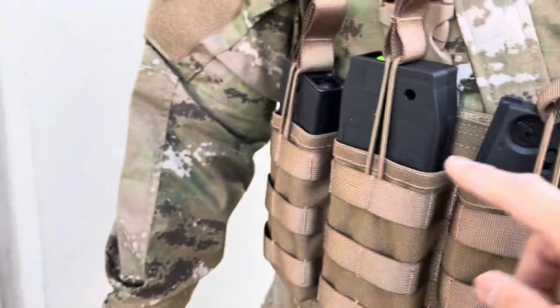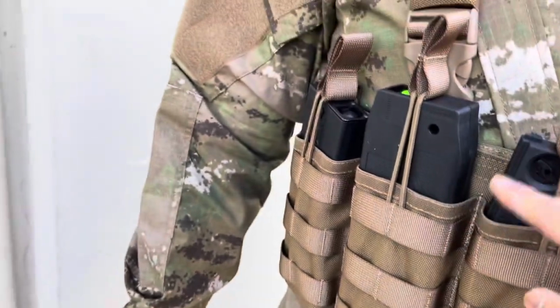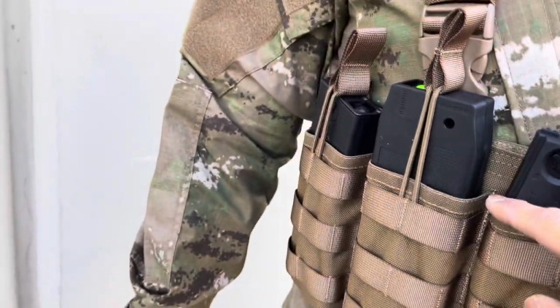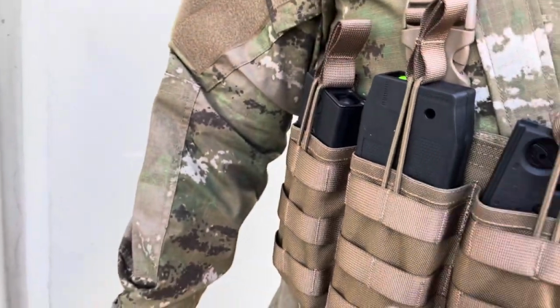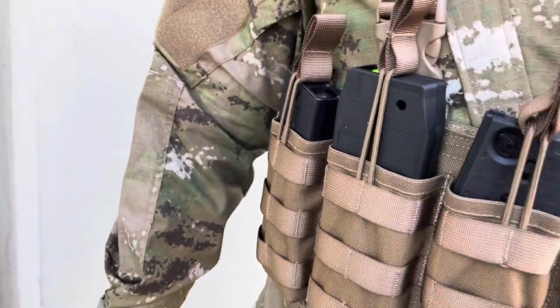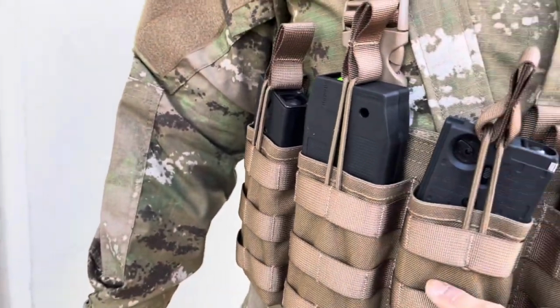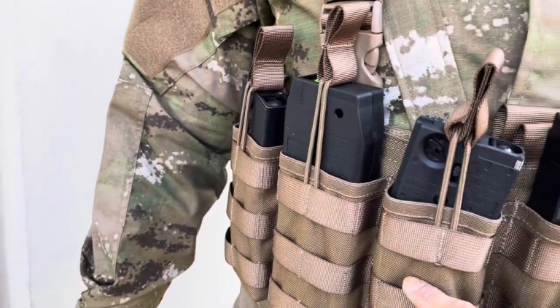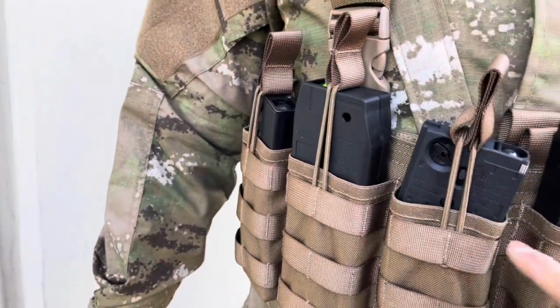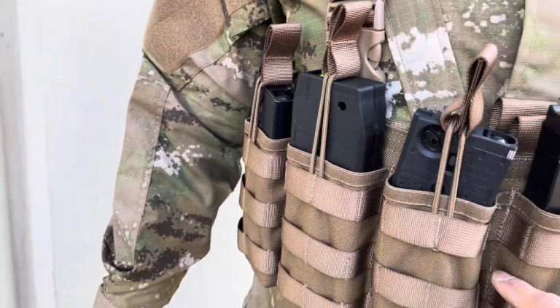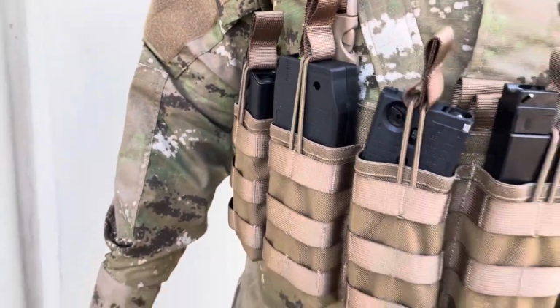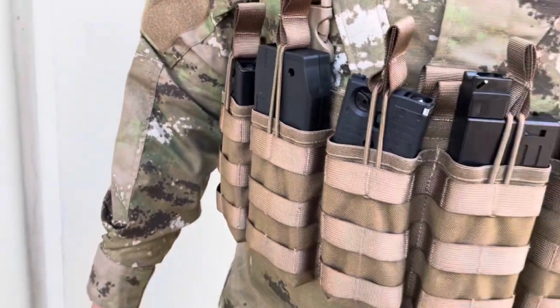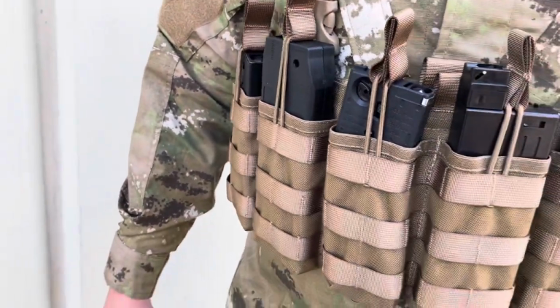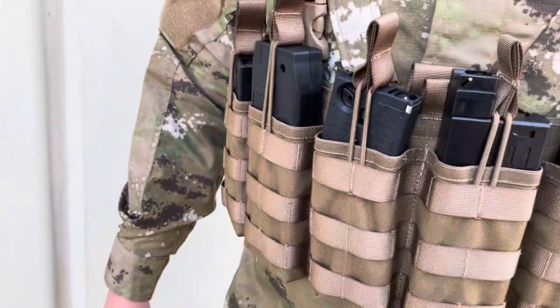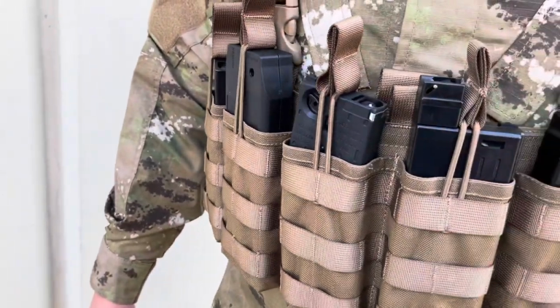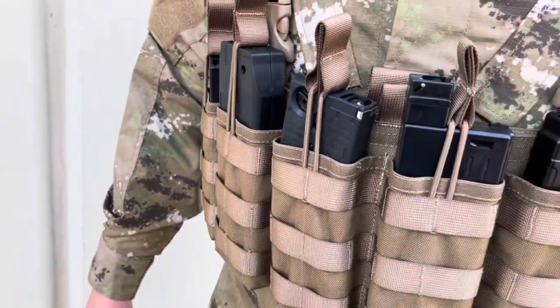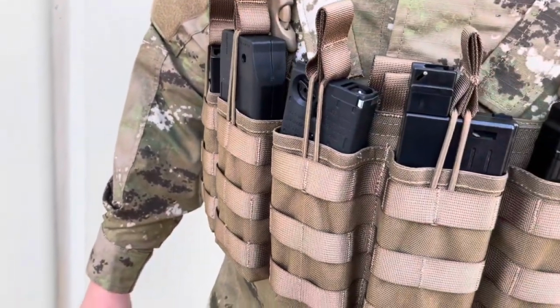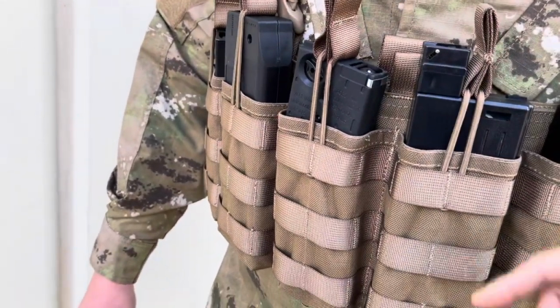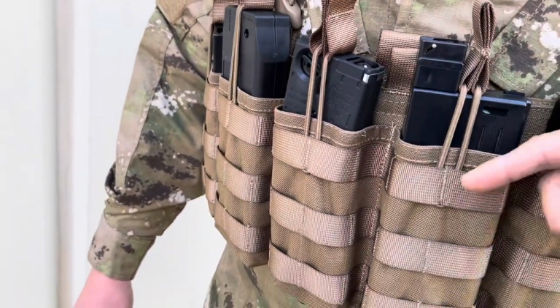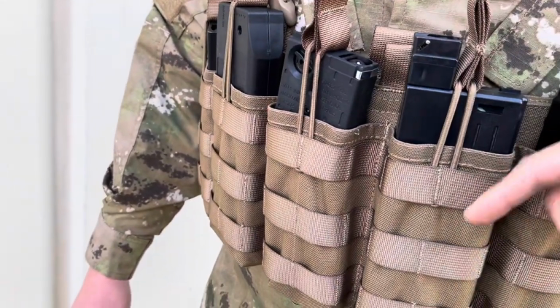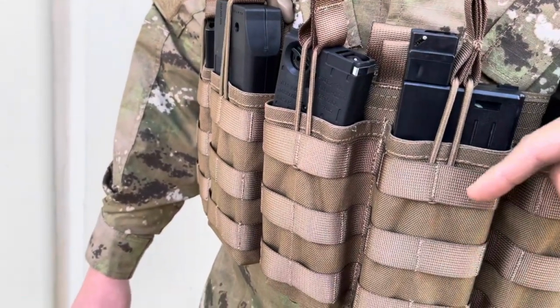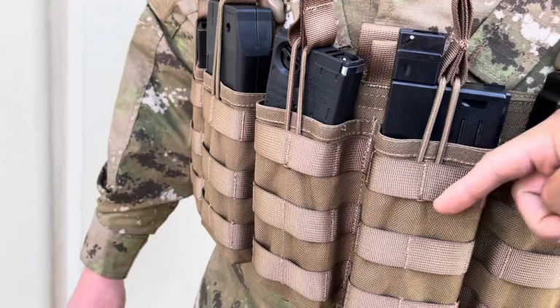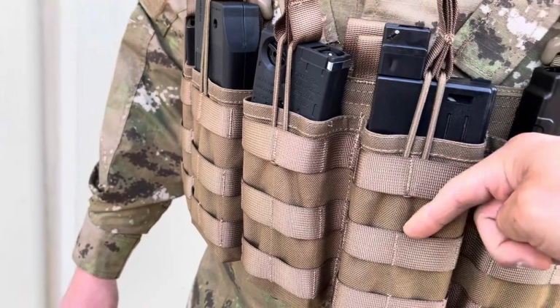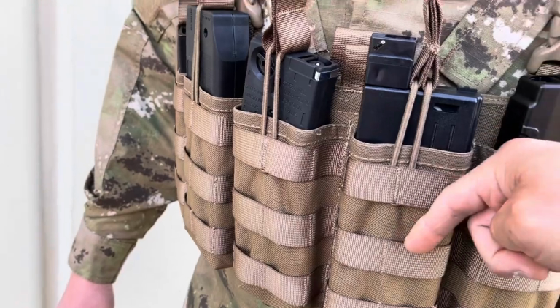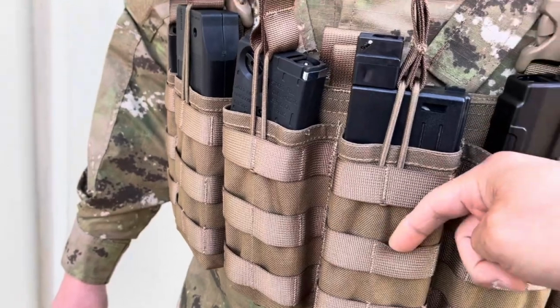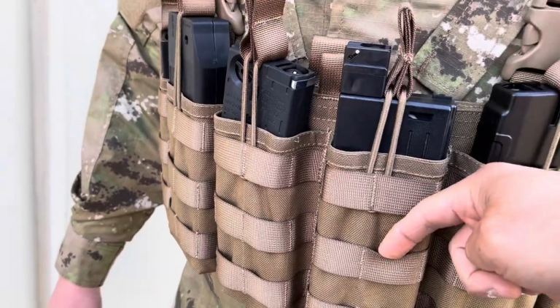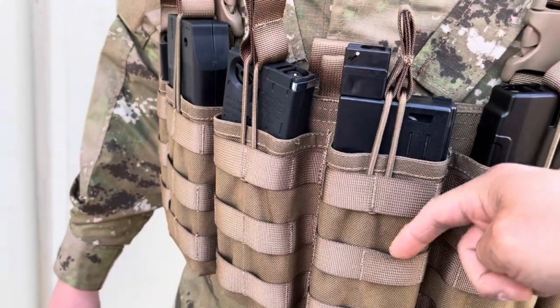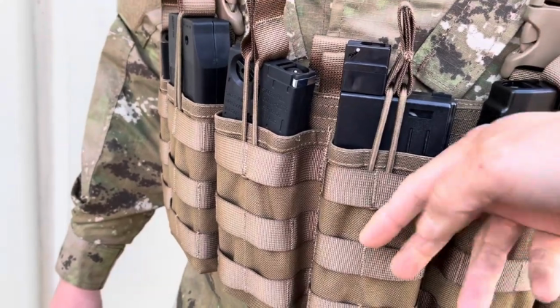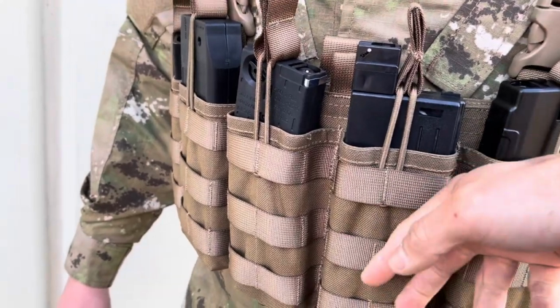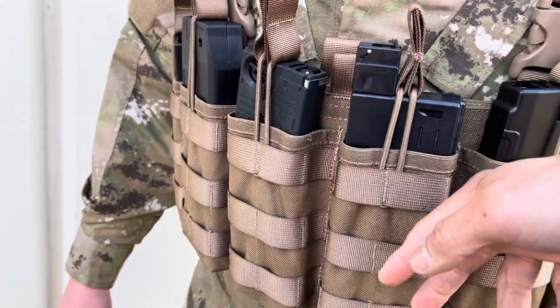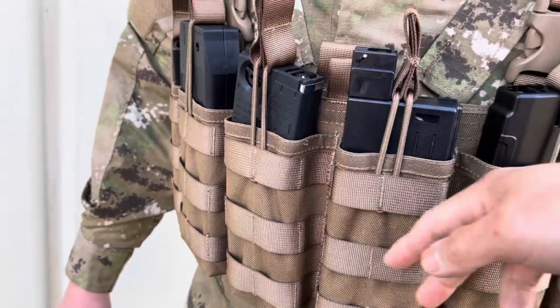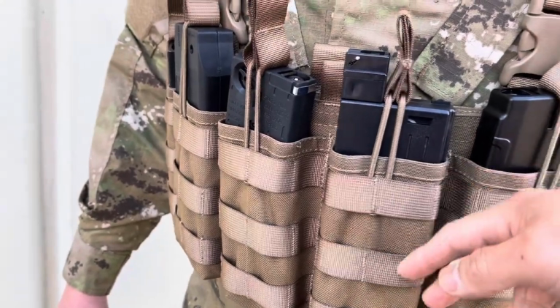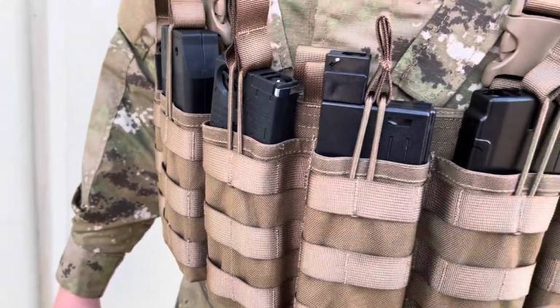The mag pouch is integrated into the chest rig. If you have a MOLLE pouch, you can actually attach it on top as well, in front of the magazine.